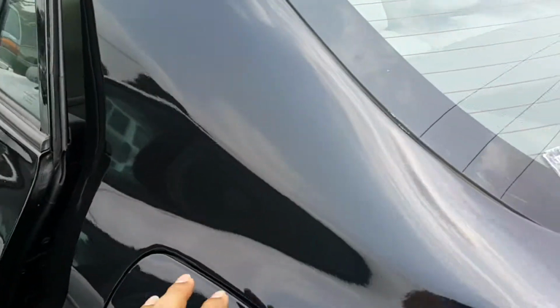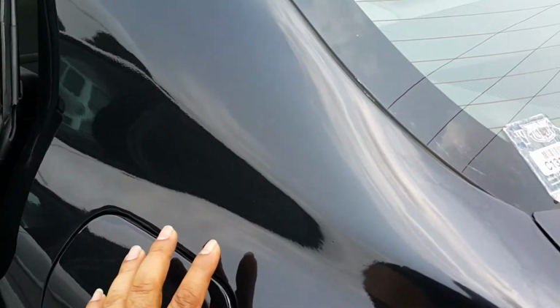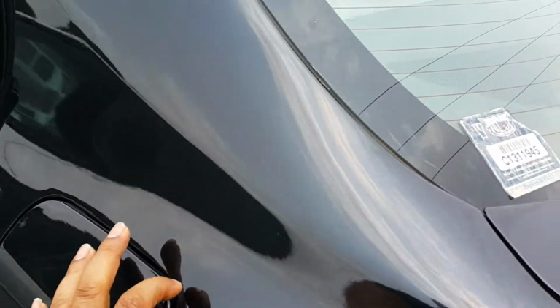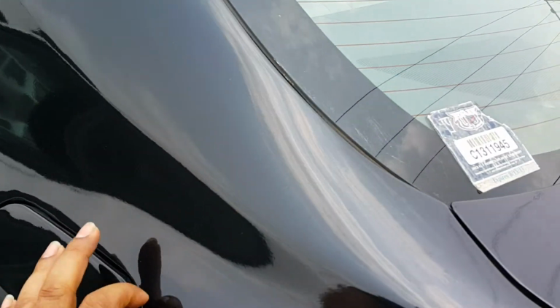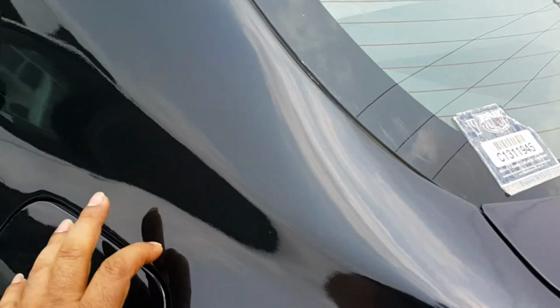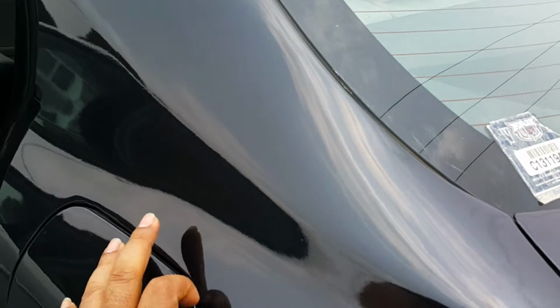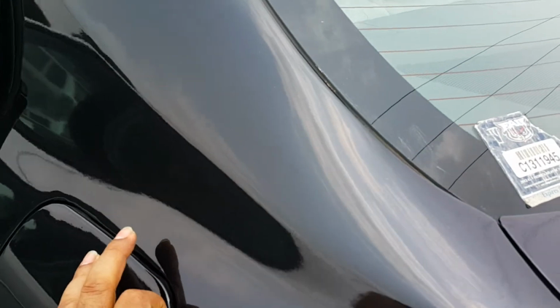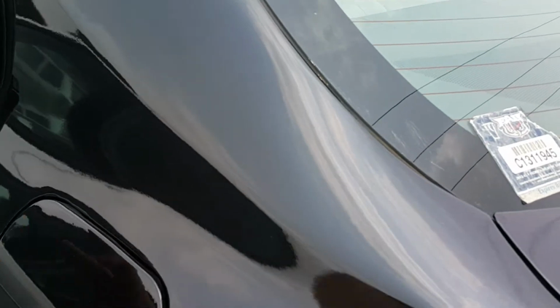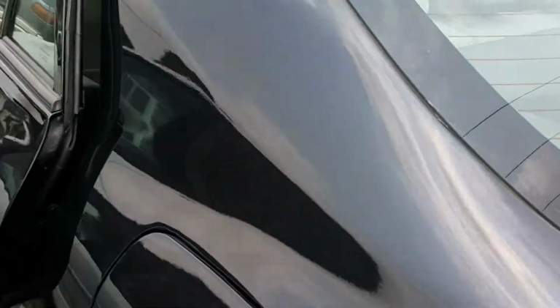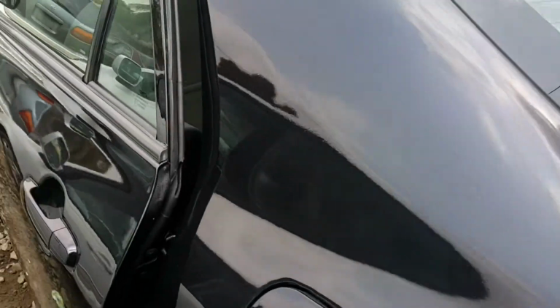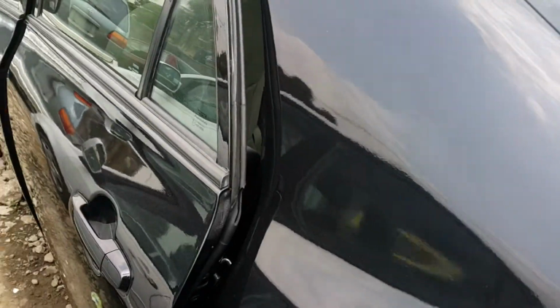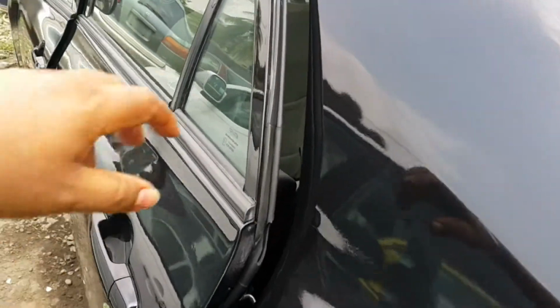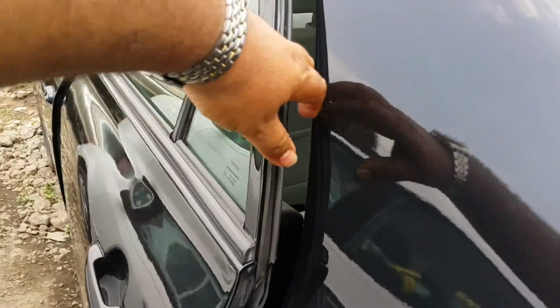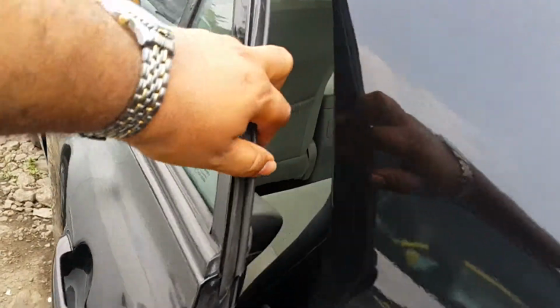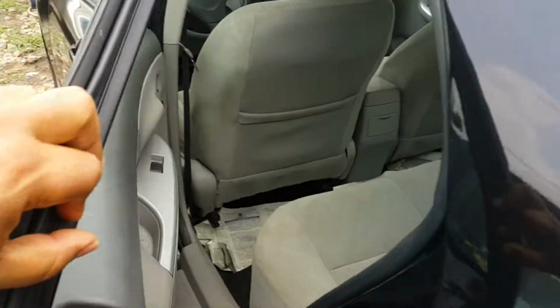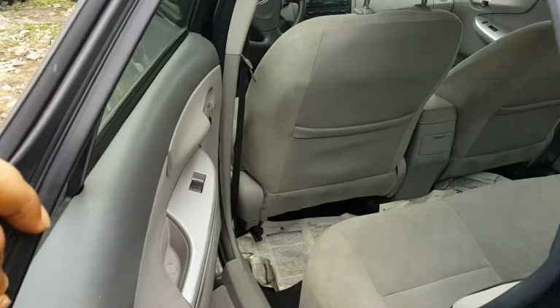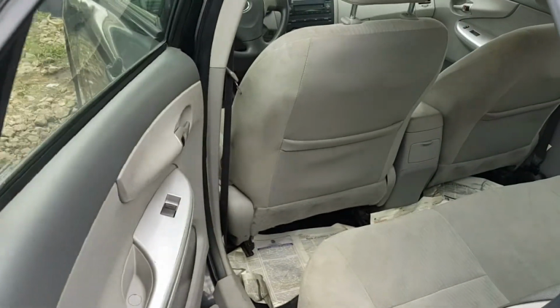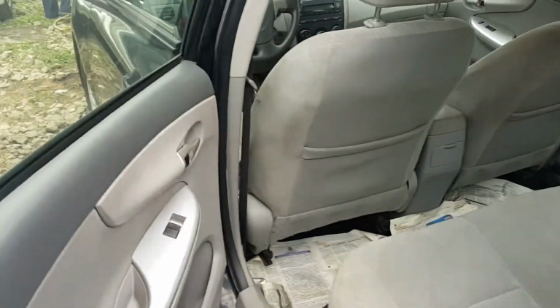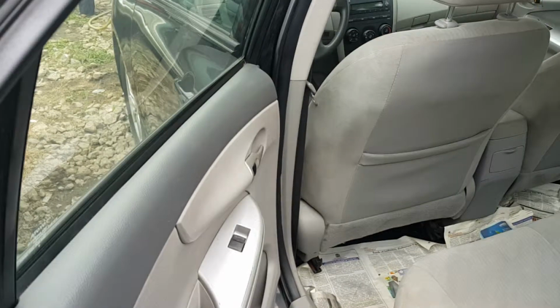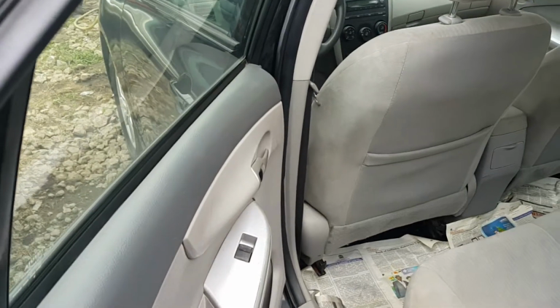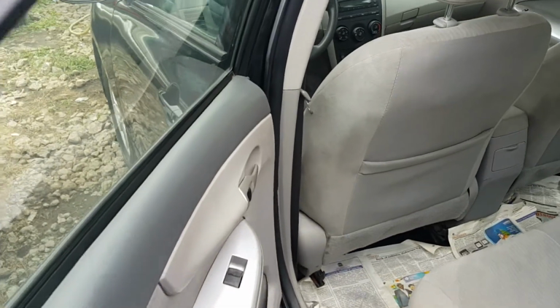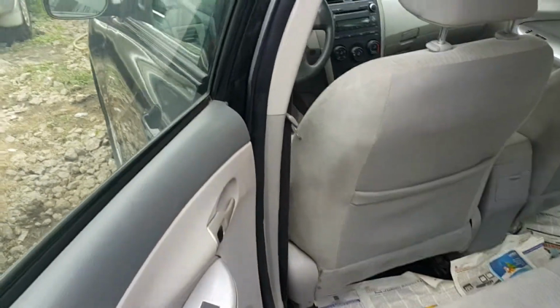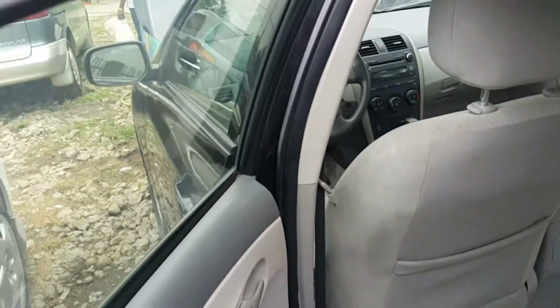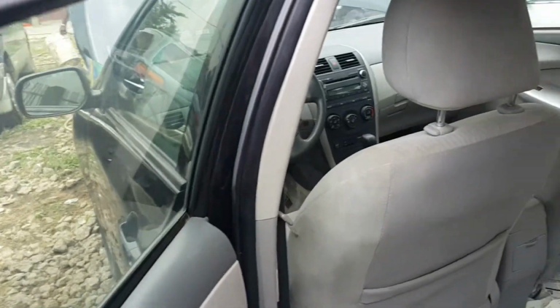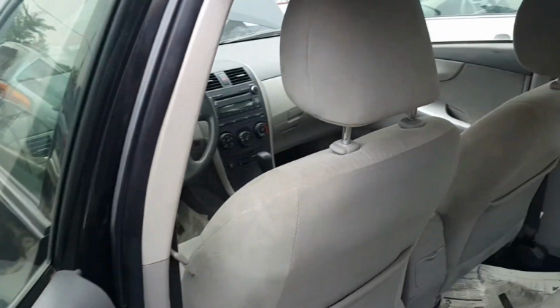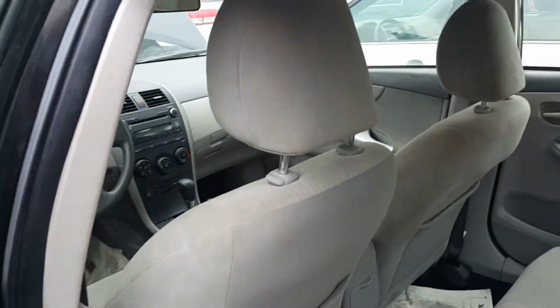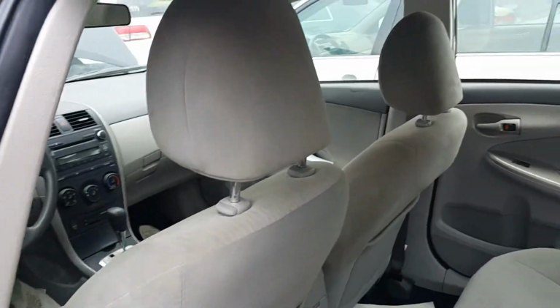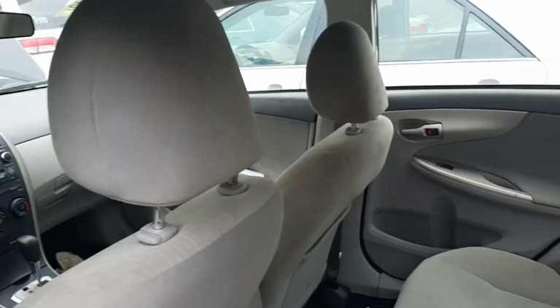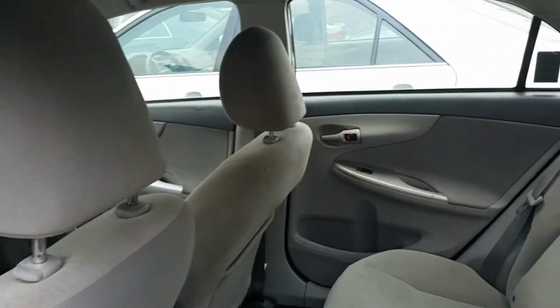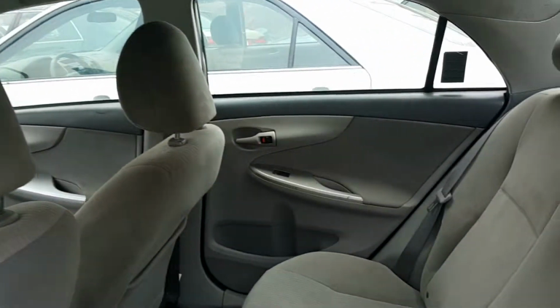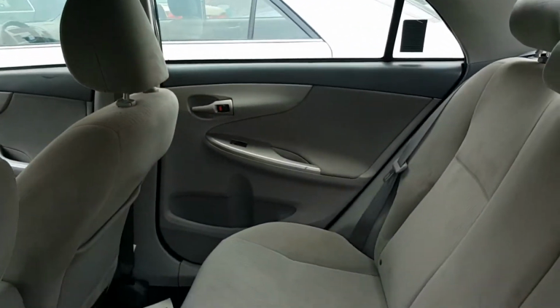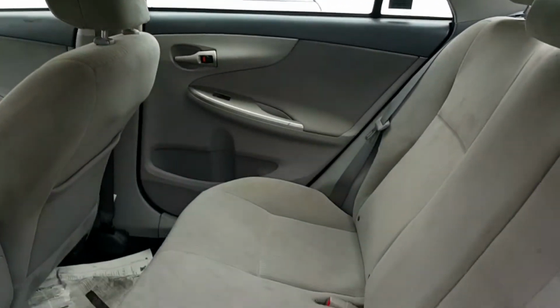We'll do a check on the fuel cap — we'll have a look at that. Not sure if I covered that earlier on, but we will have a look and make sure that works.